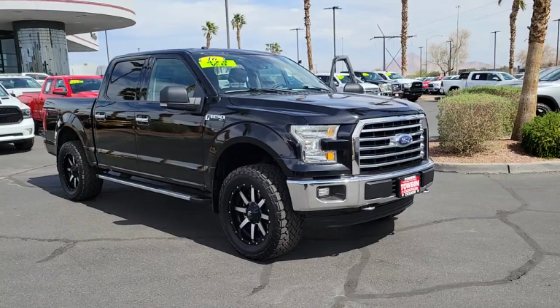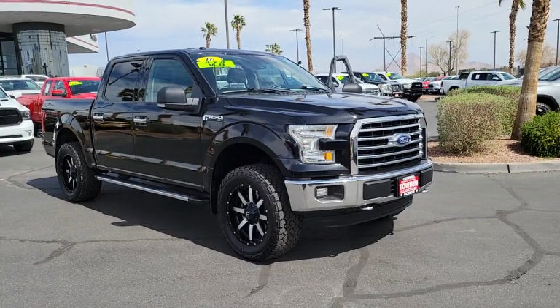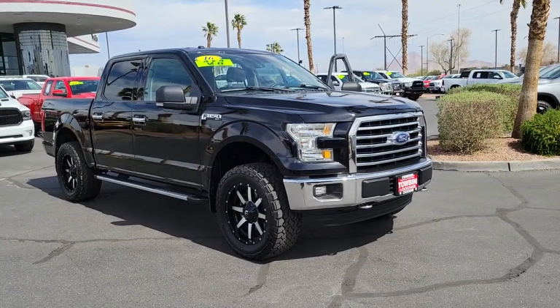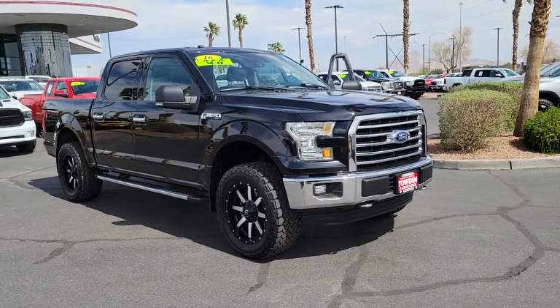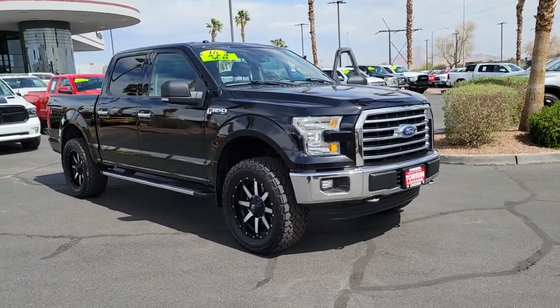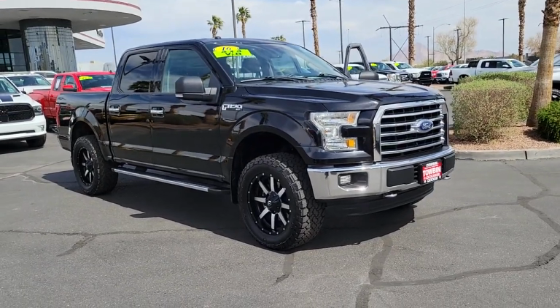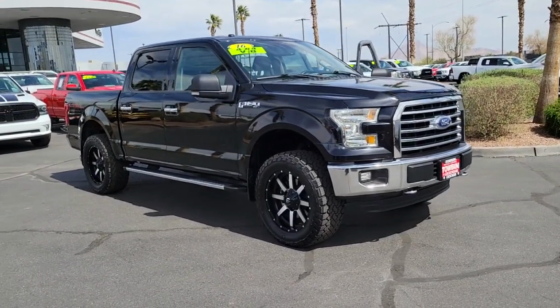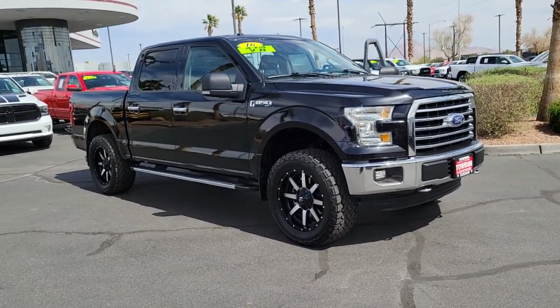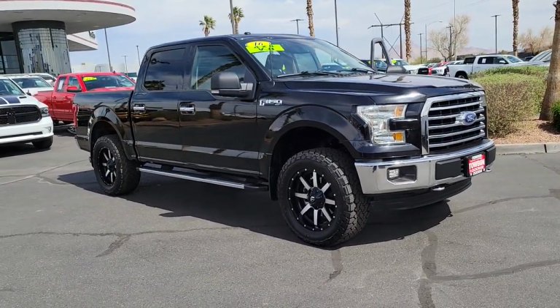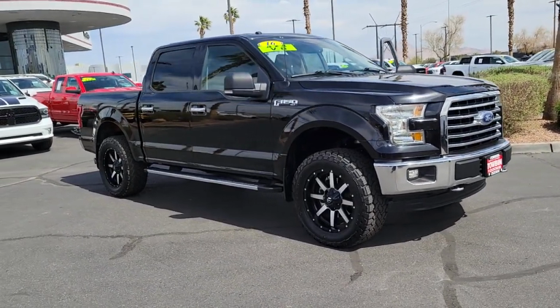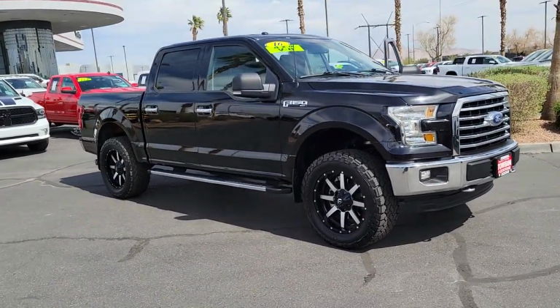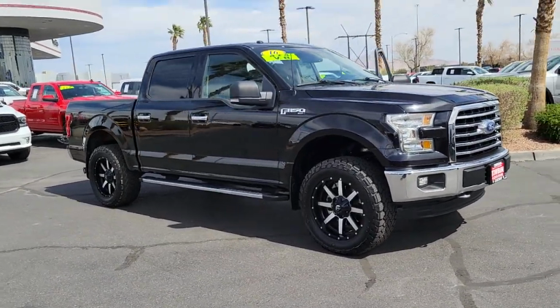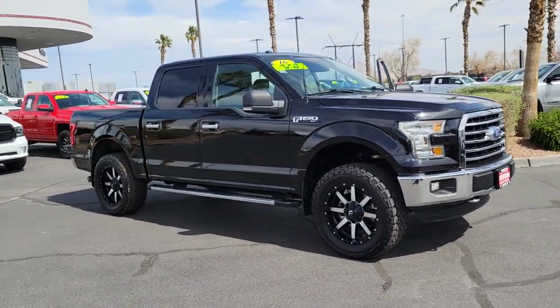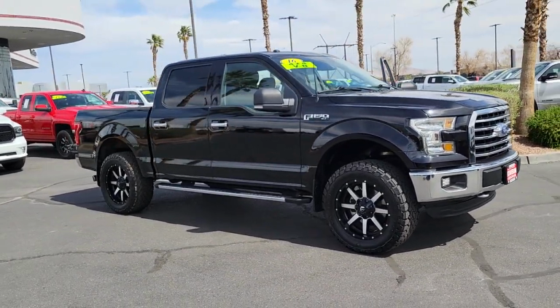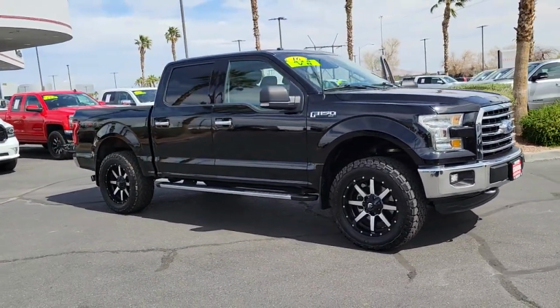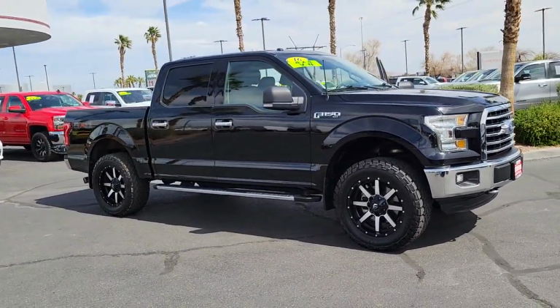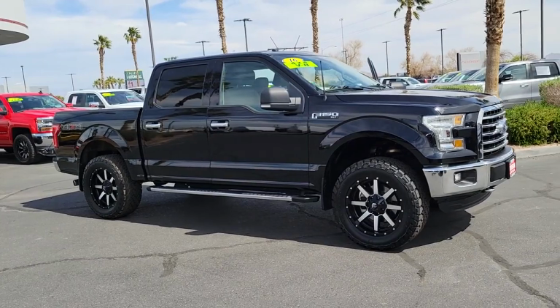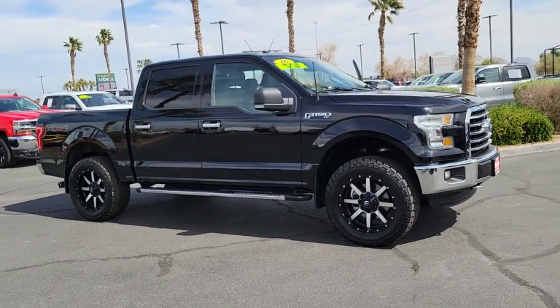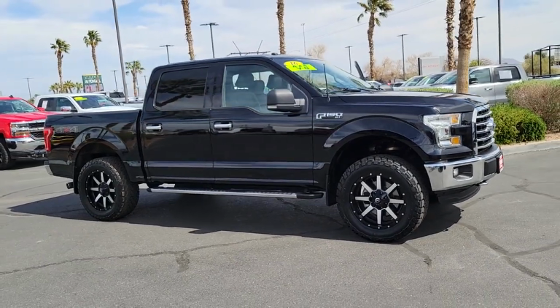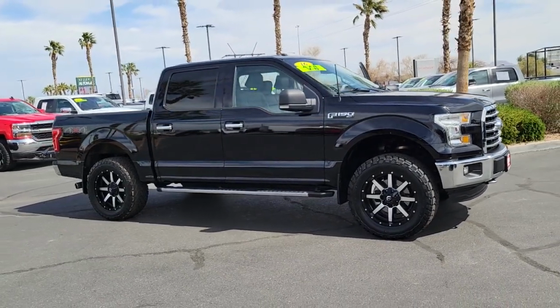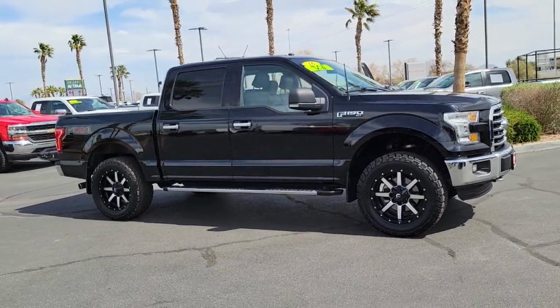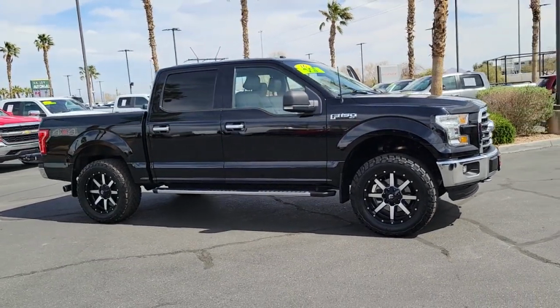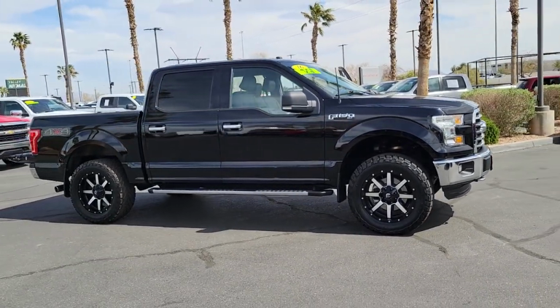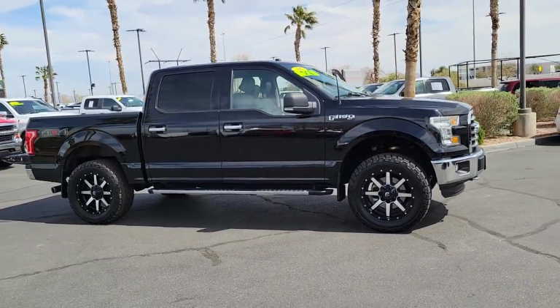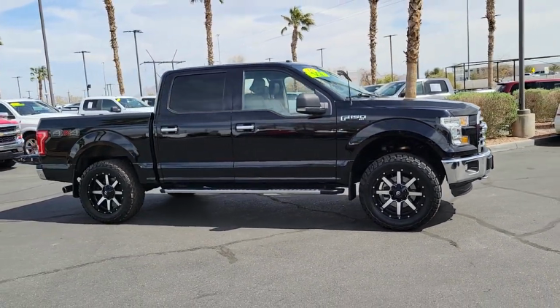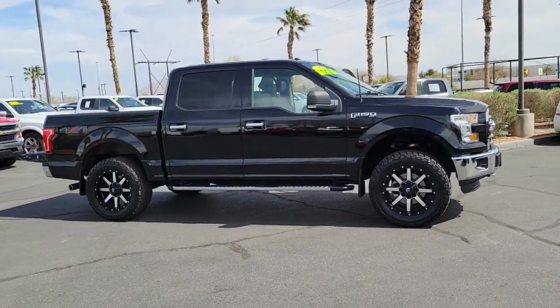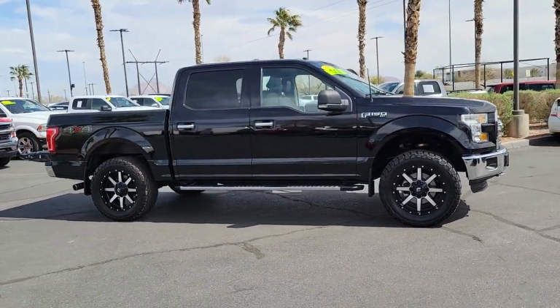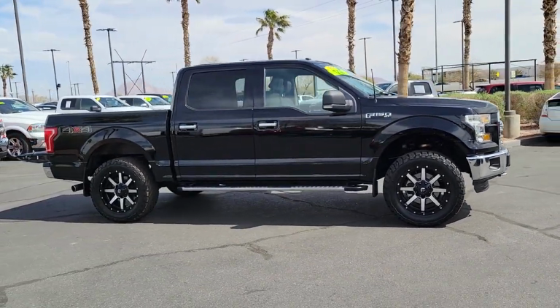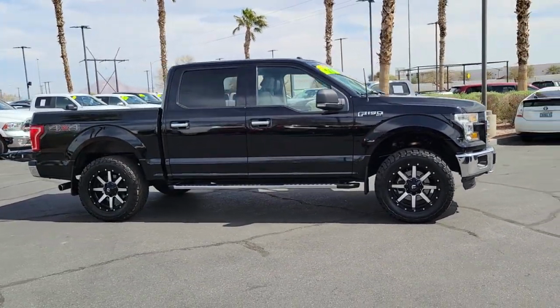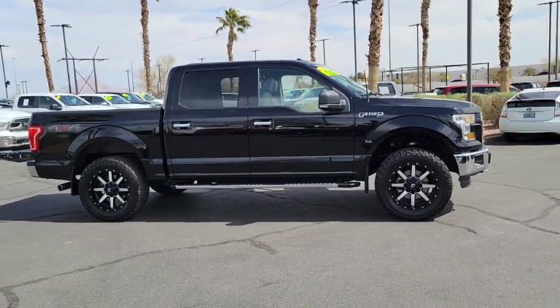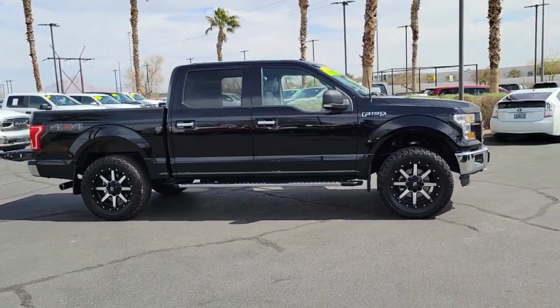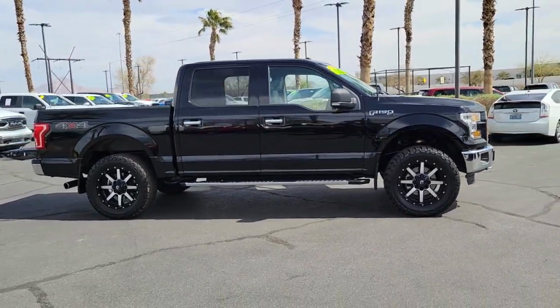Look no further than the 2016 Ford F-150. With less than 90,000 miles on the odometer, this vehicle stands out from the rest.